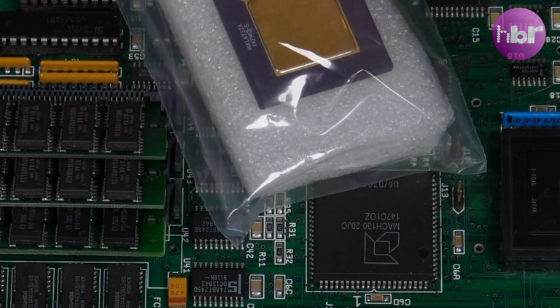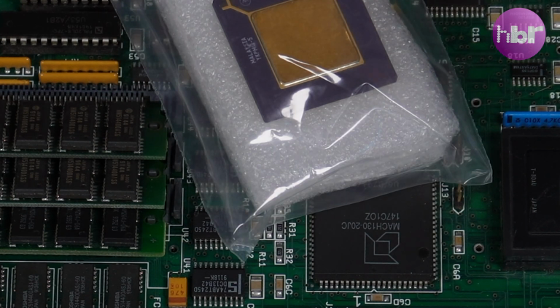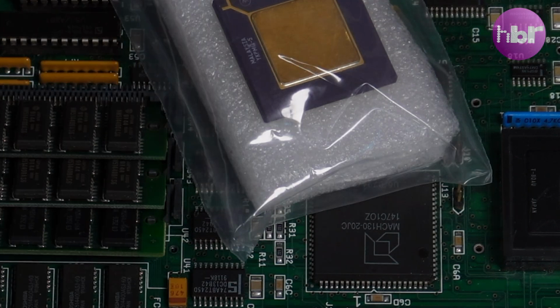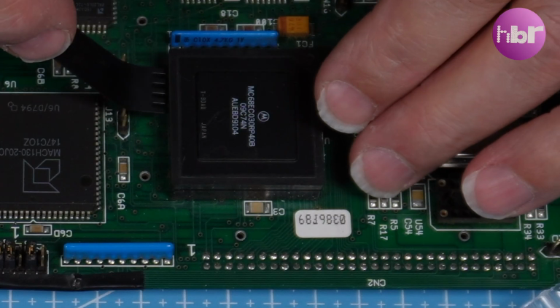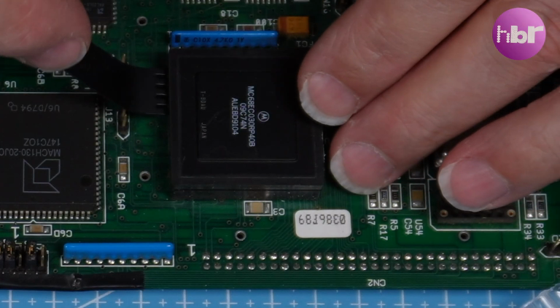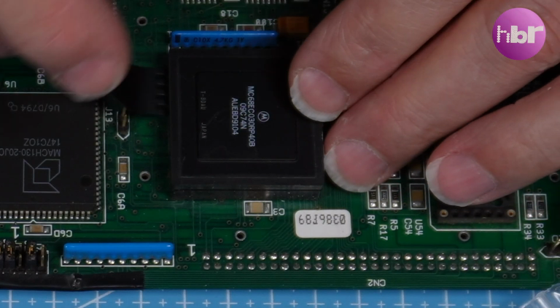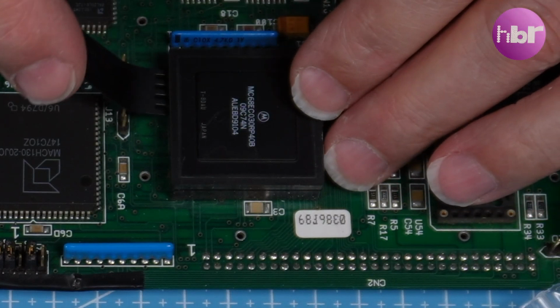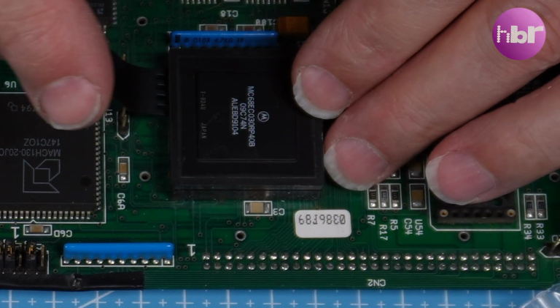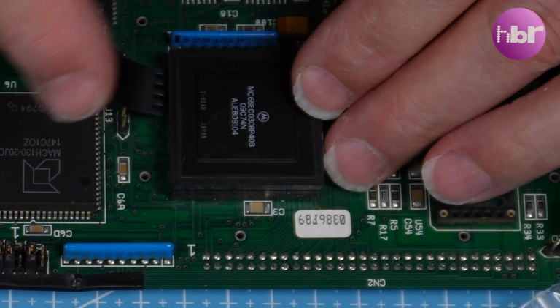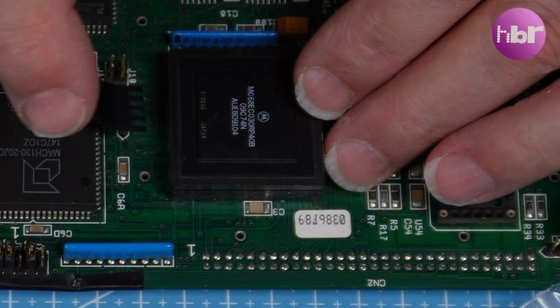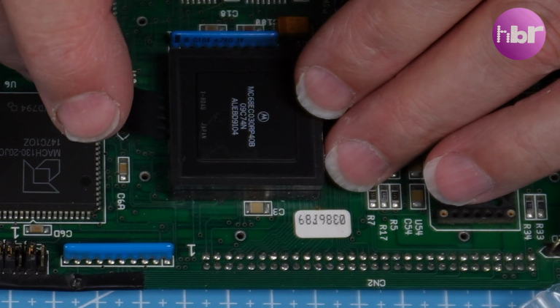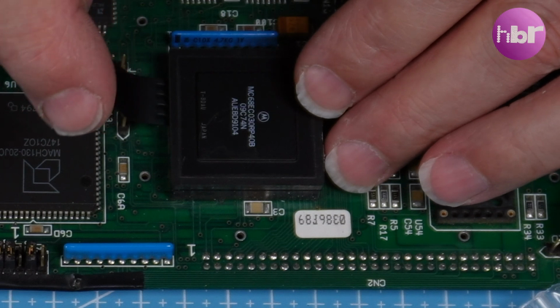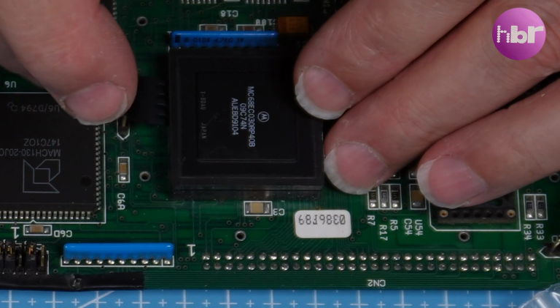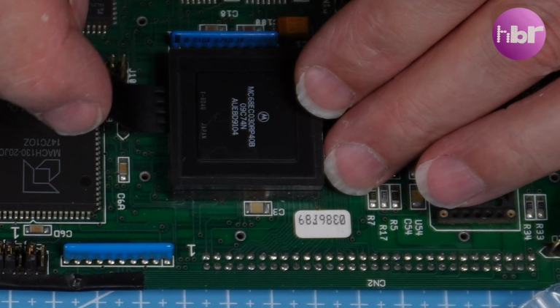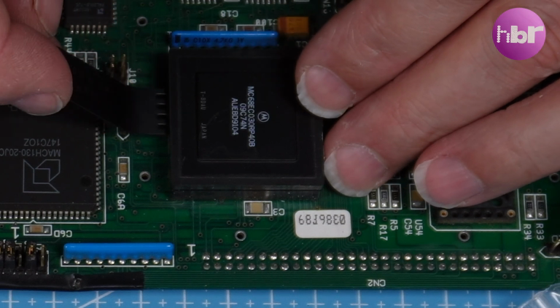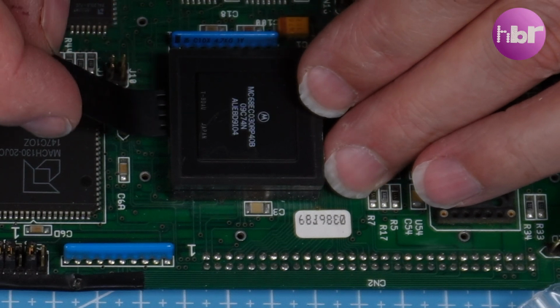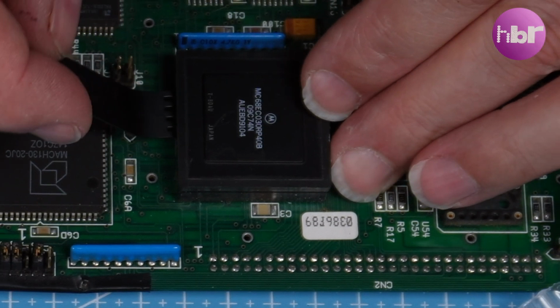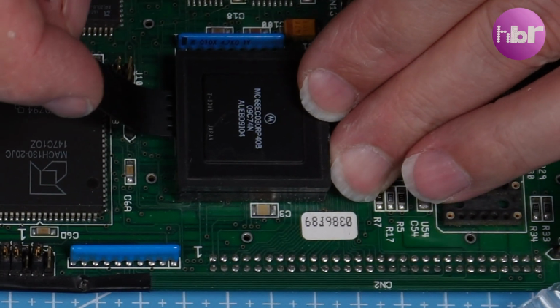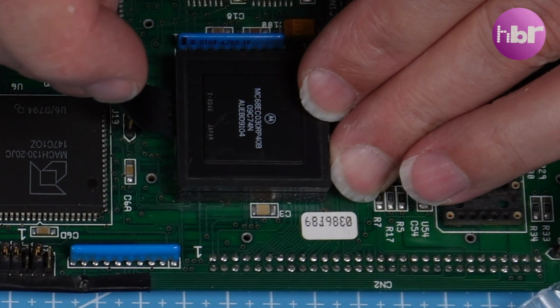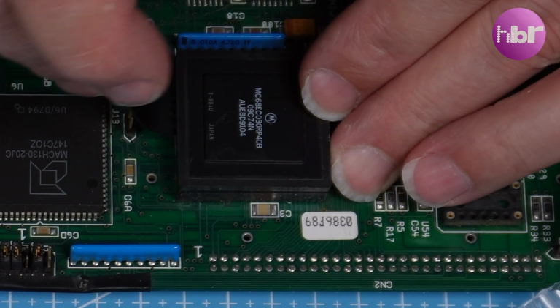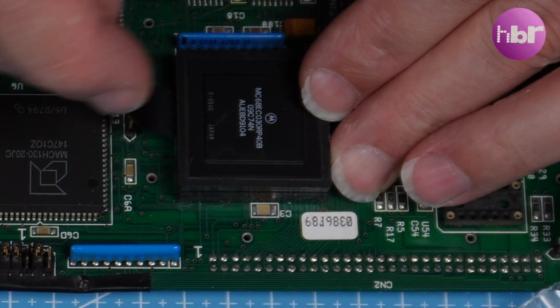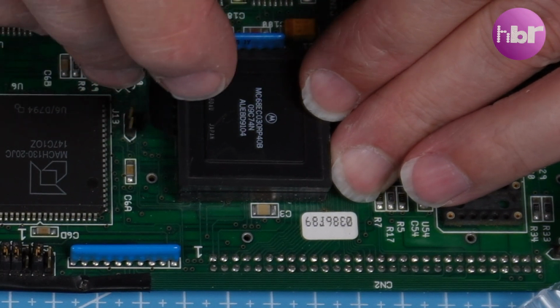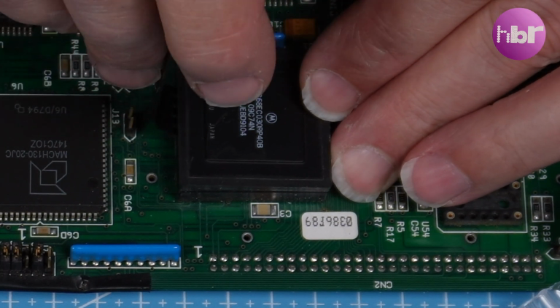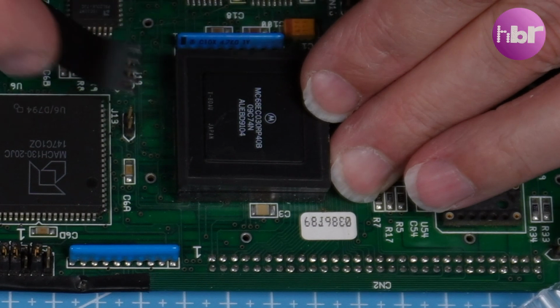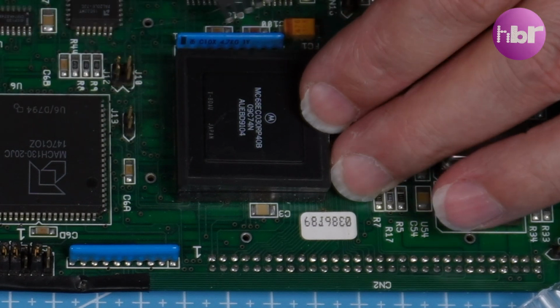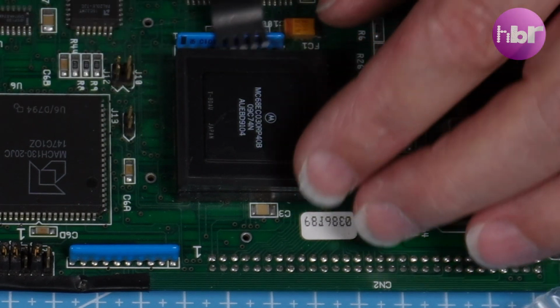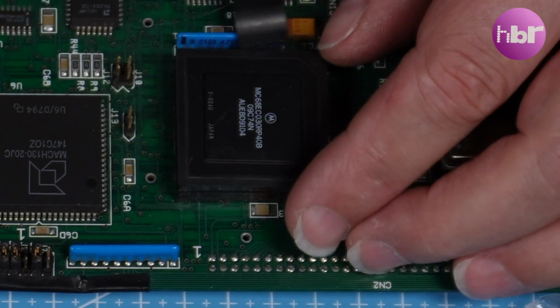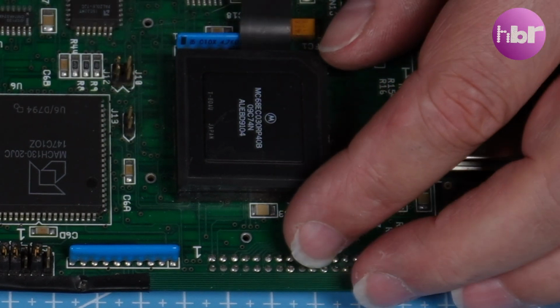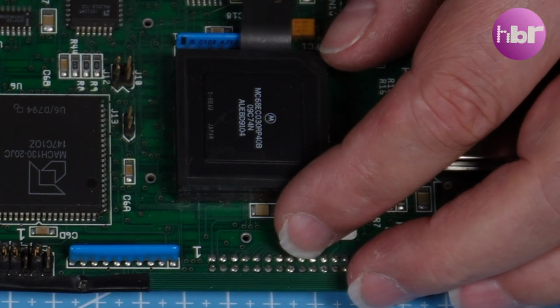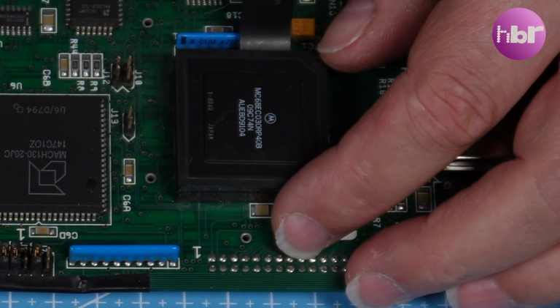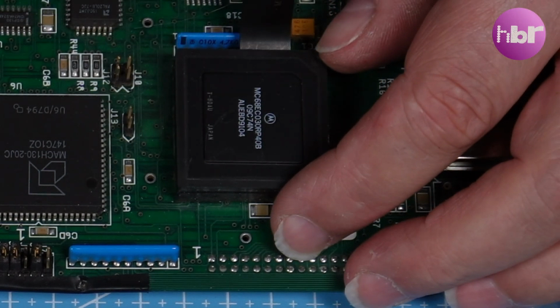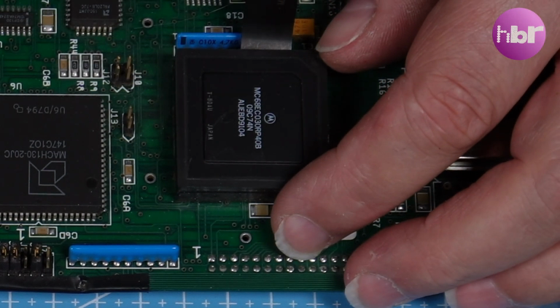As the accelerator currently only has an EC version of the 68030, it means I've got no MMU. I'm going to replace this, which means I get an MMU and a much more pleasing aesthetic.